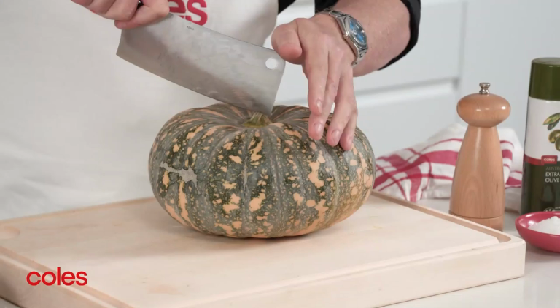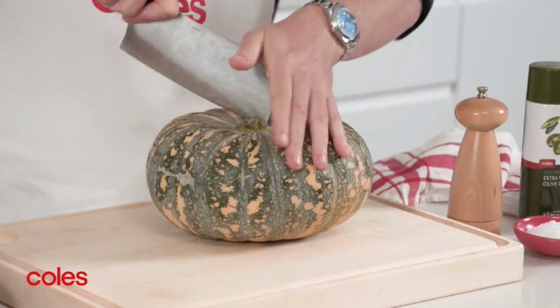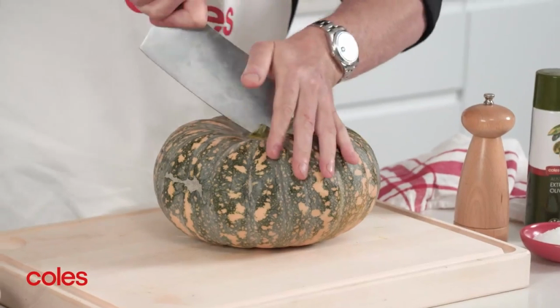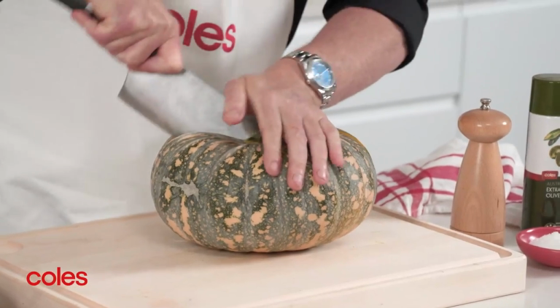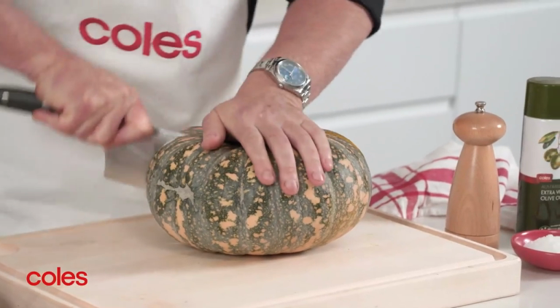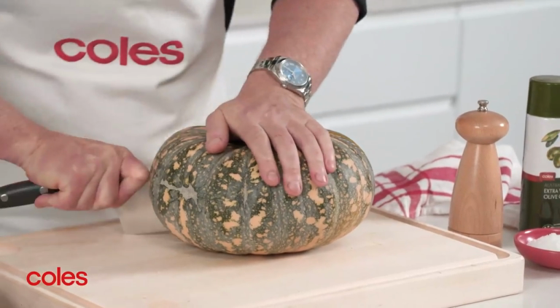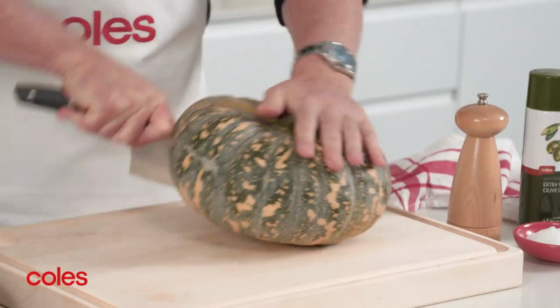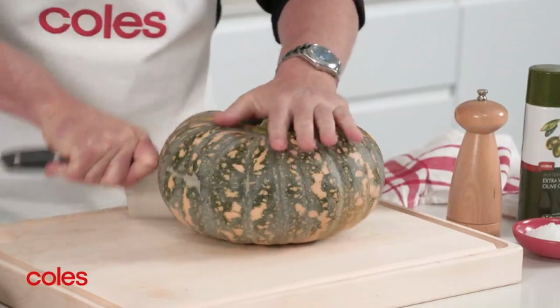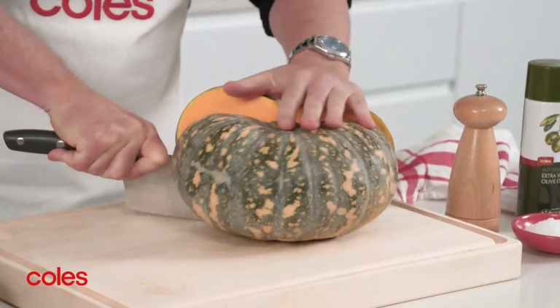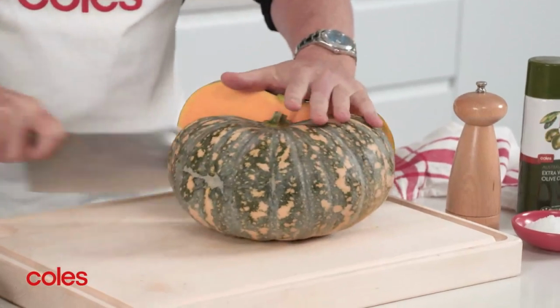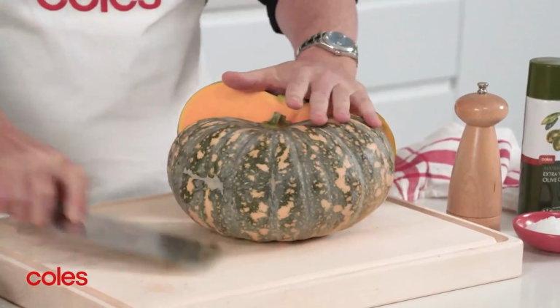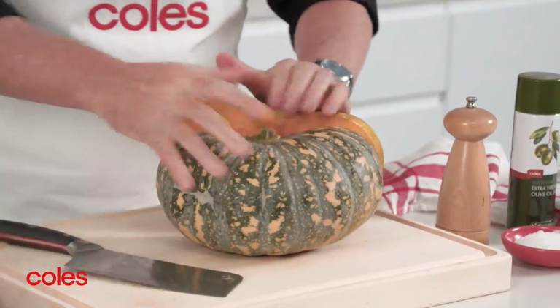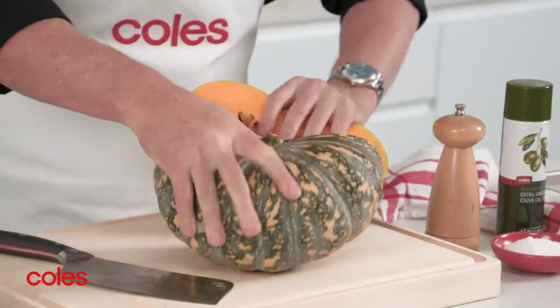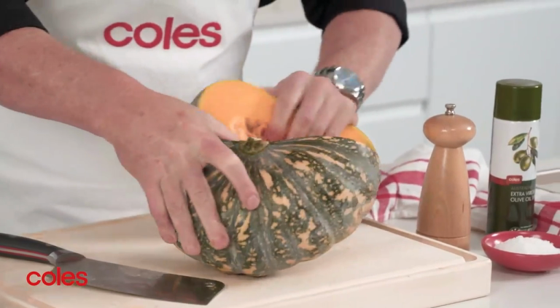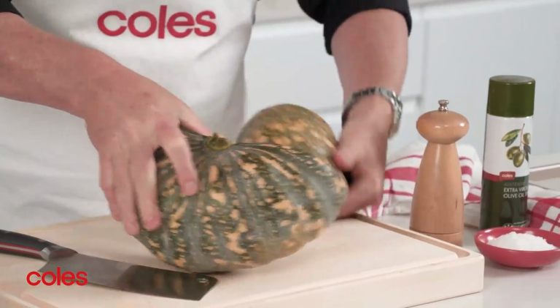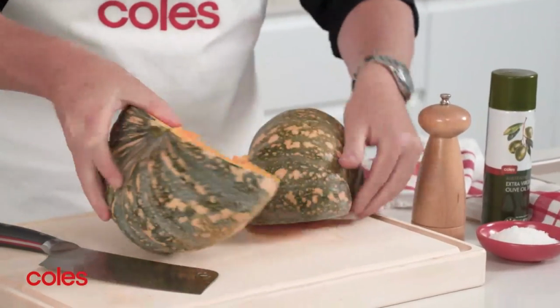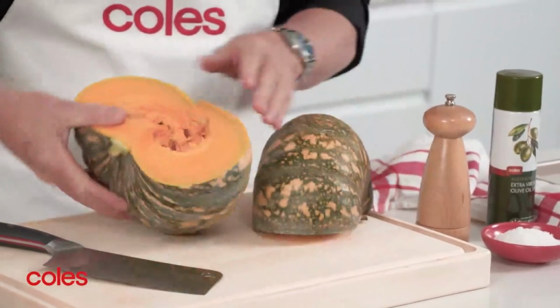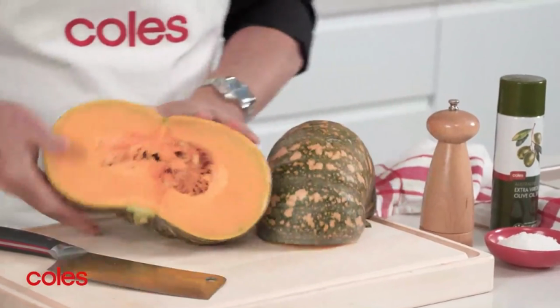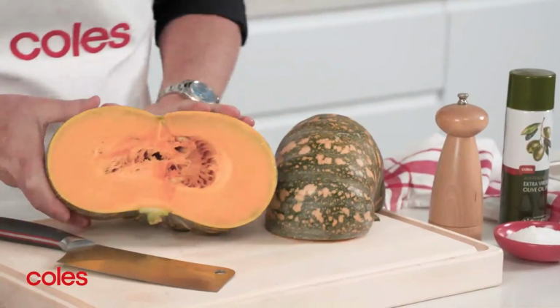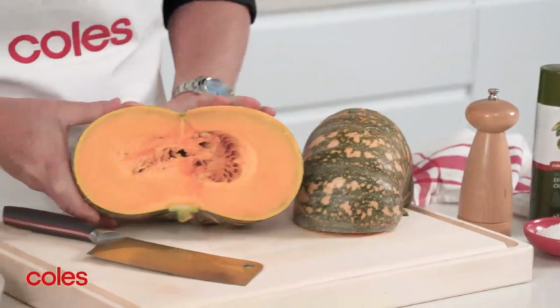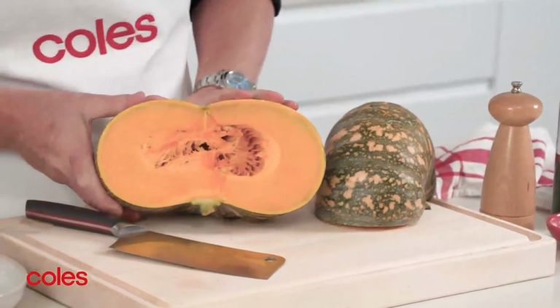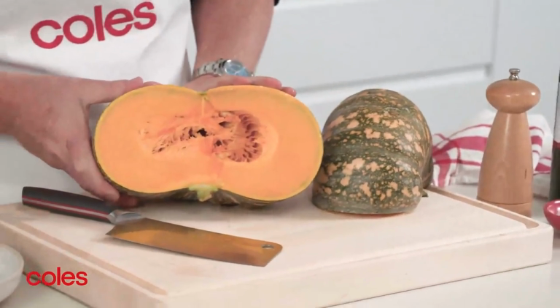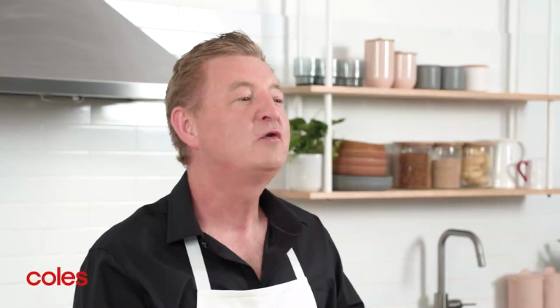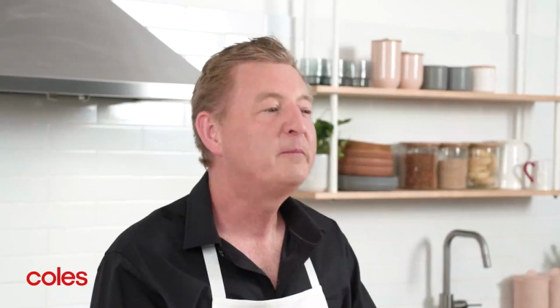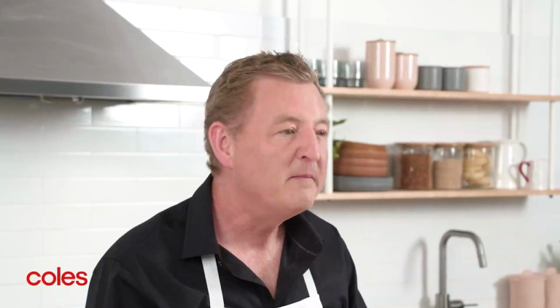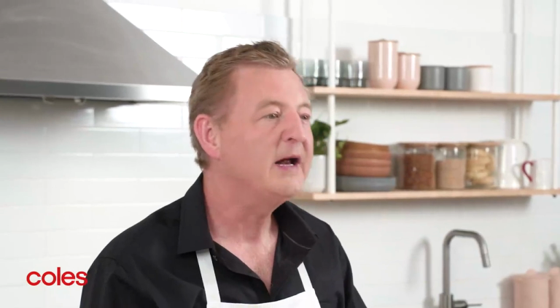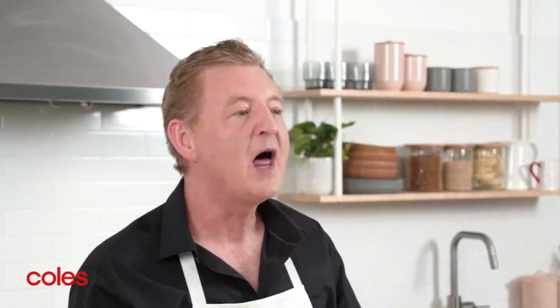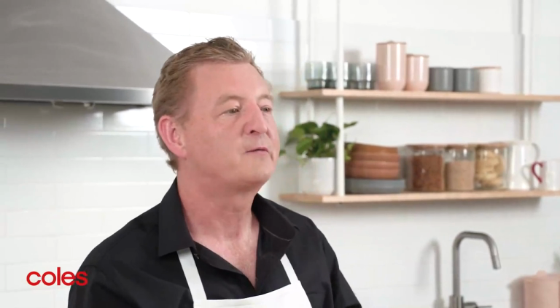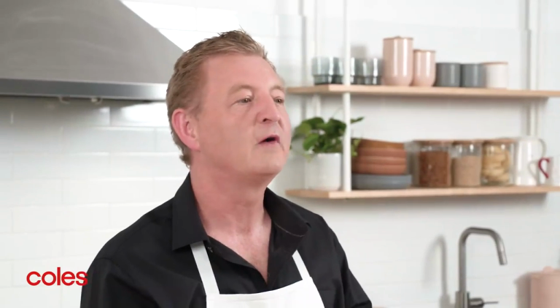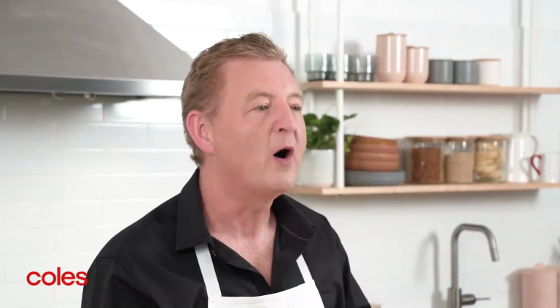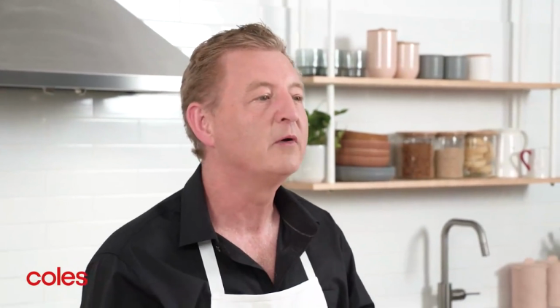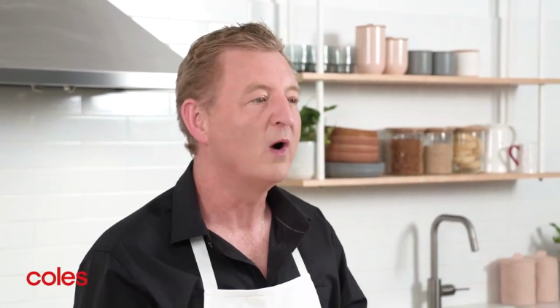The large, heavy duty blade on this cleaver gives you more power and weight for chopping and slicing hard vegetables like this. It's also good for prepping meat and large fruits like pineapple.